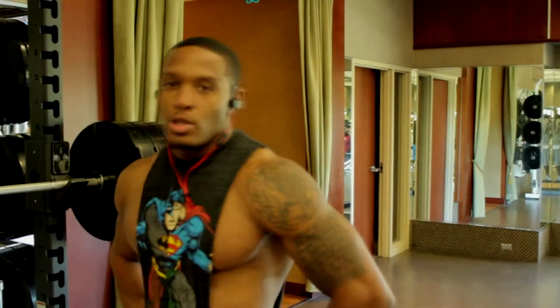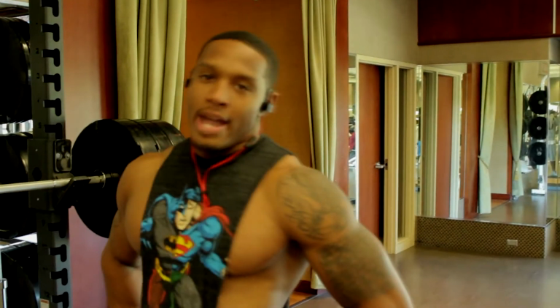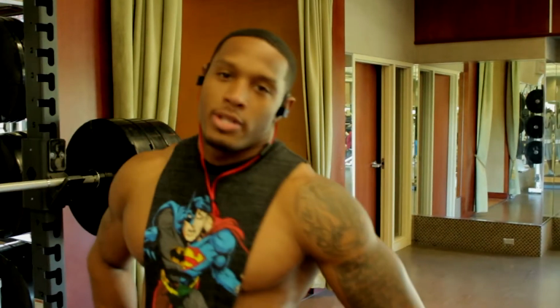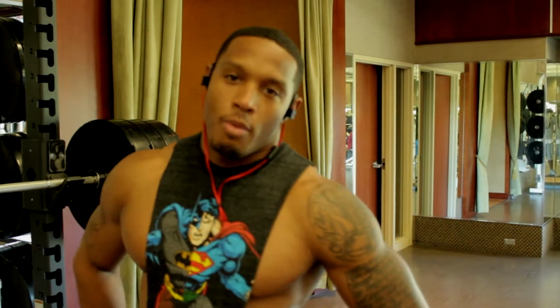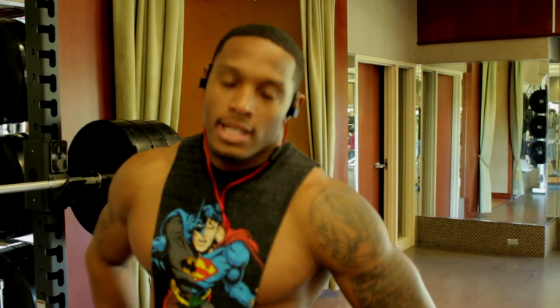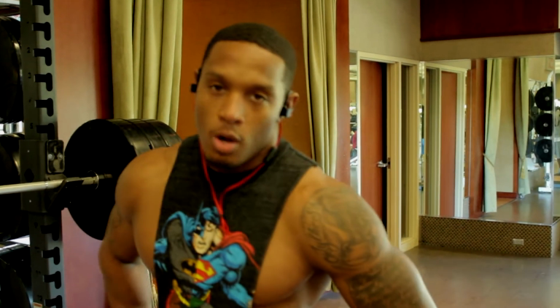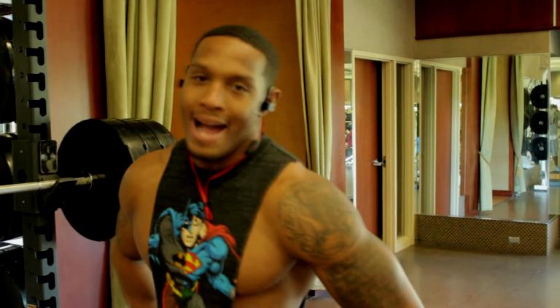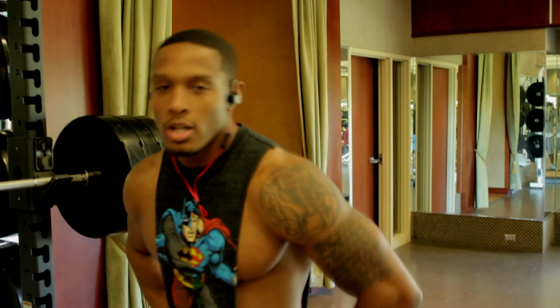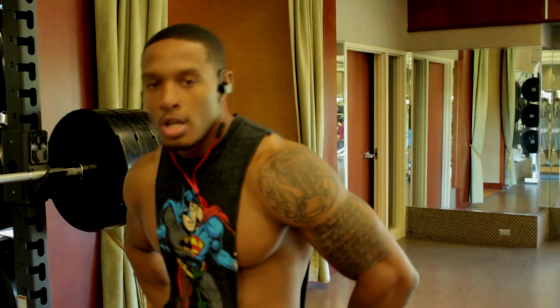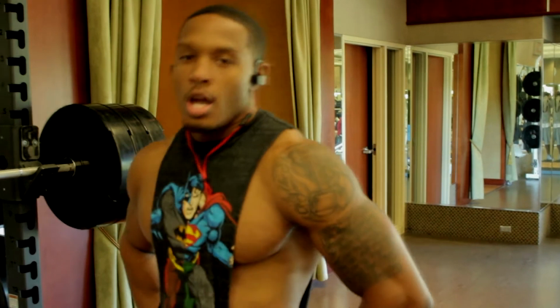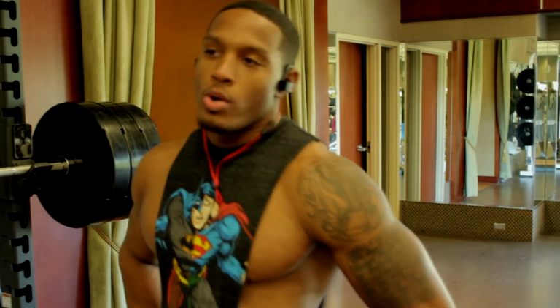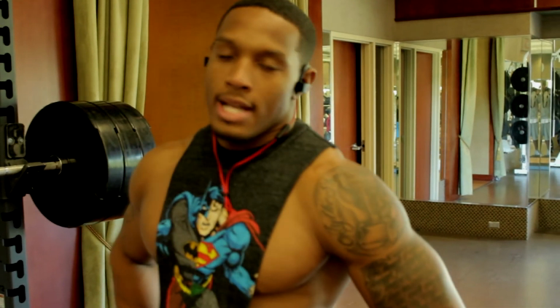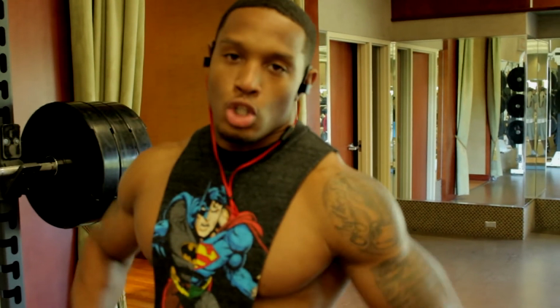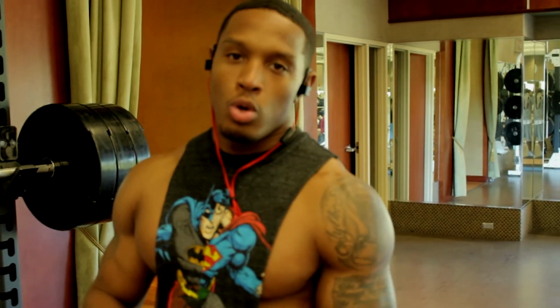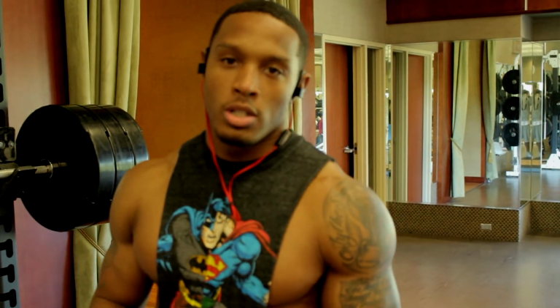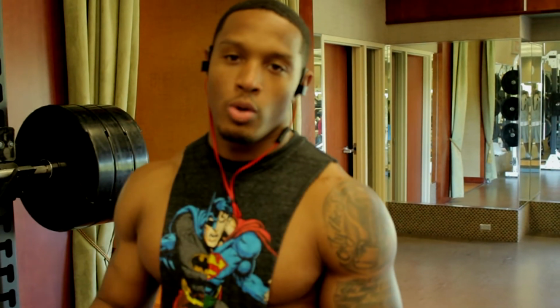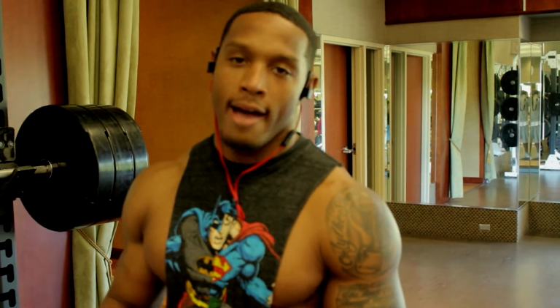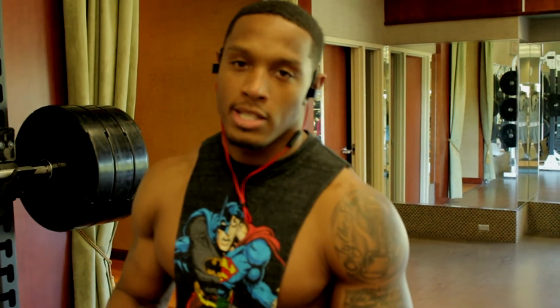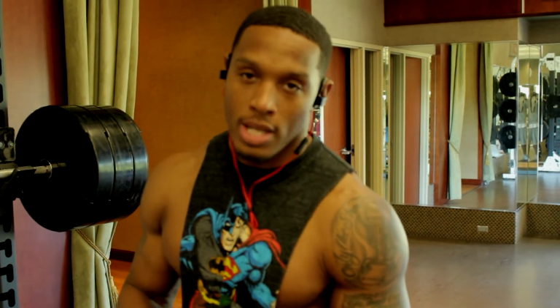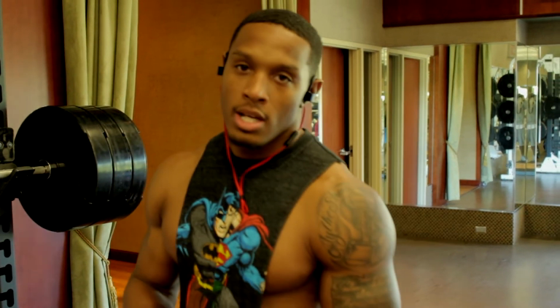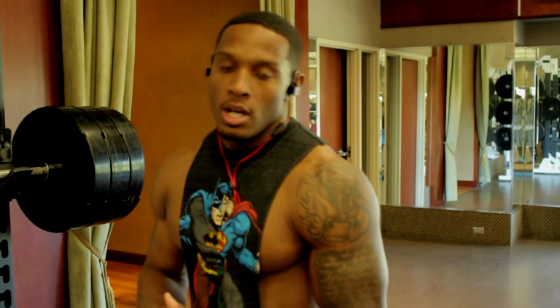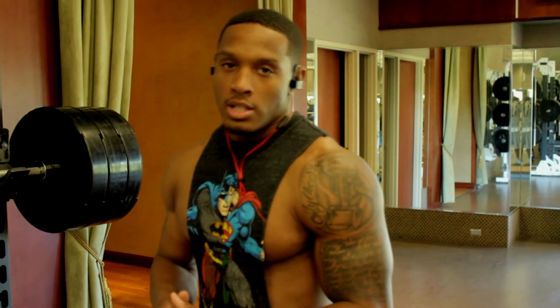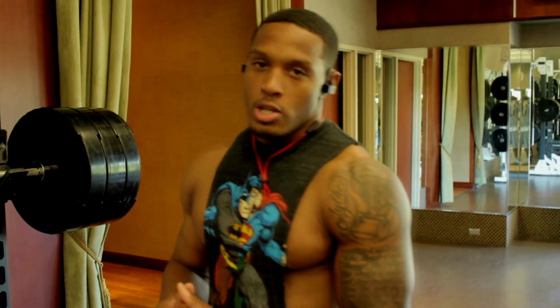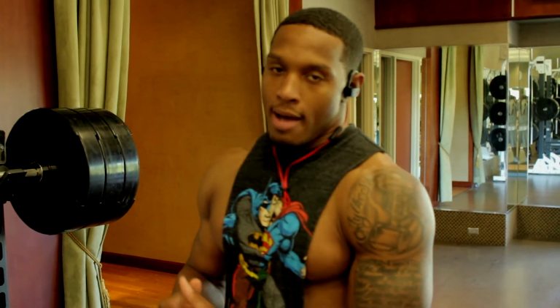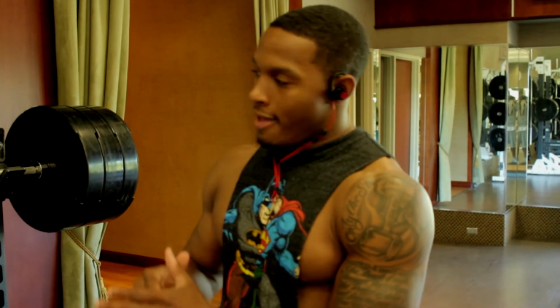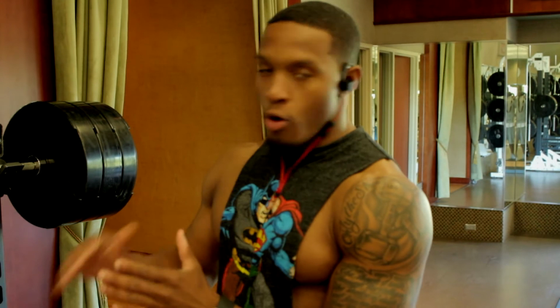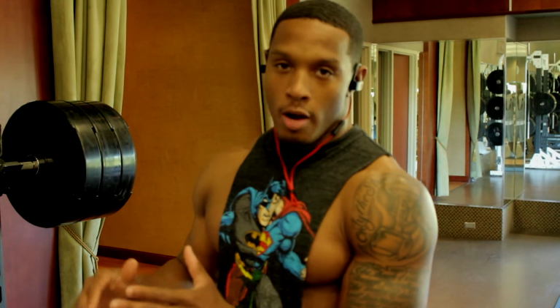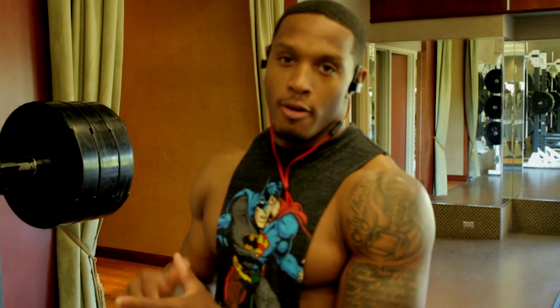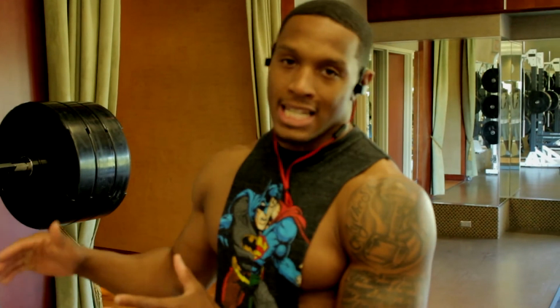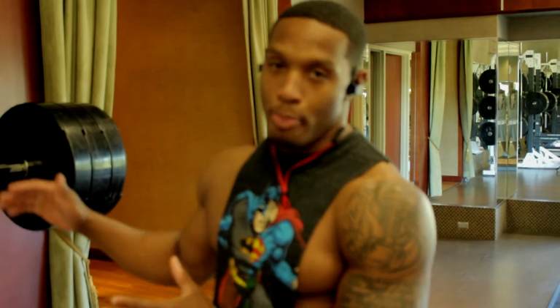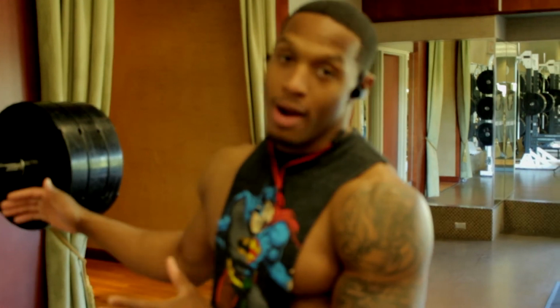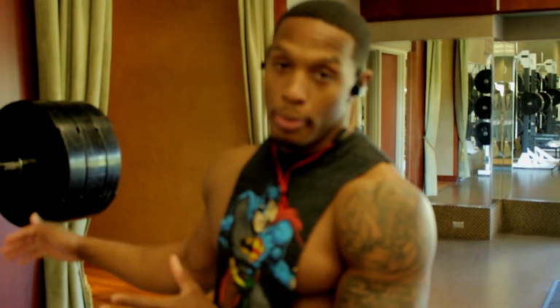Anytime you're doing 80% of your max or higher, you want to get that two to two and a half minutes of rest, just so you can have full recovery for maximum power output.